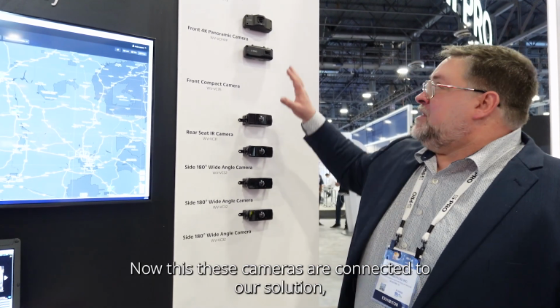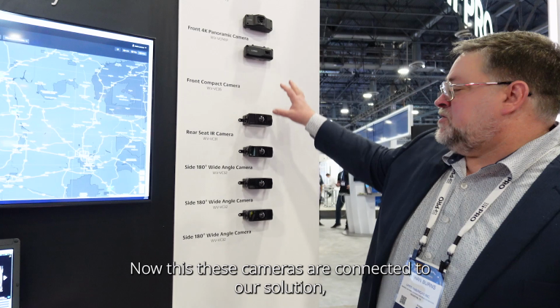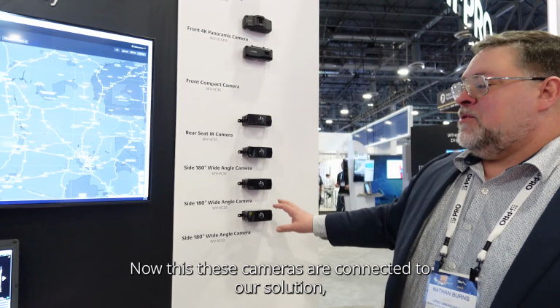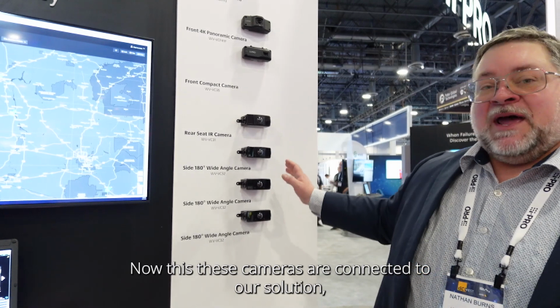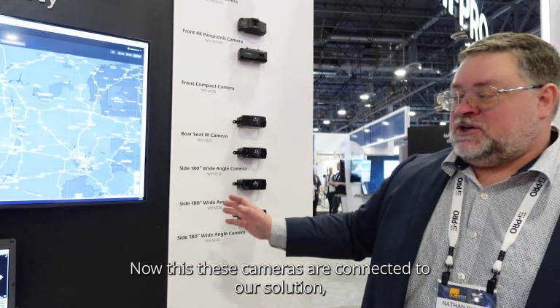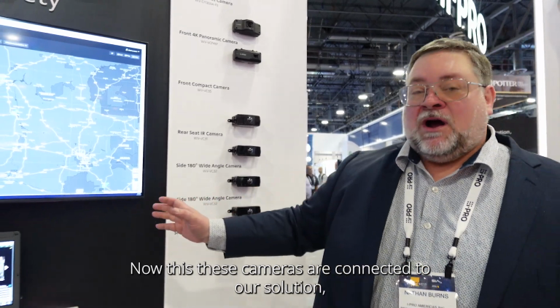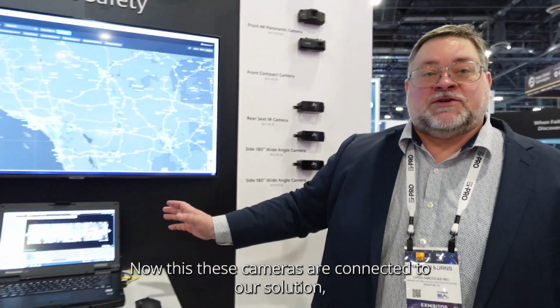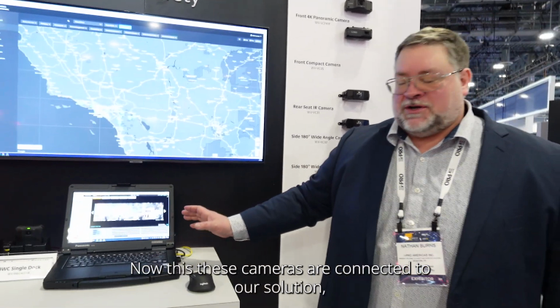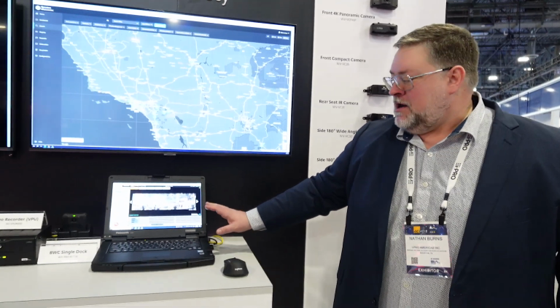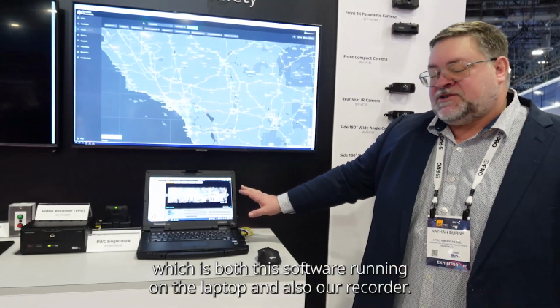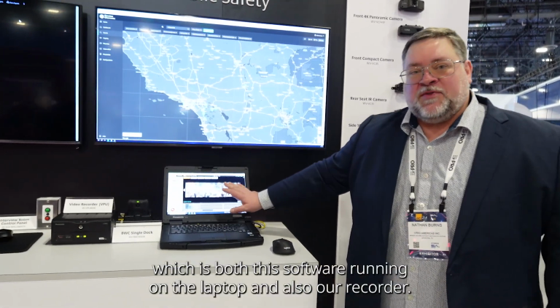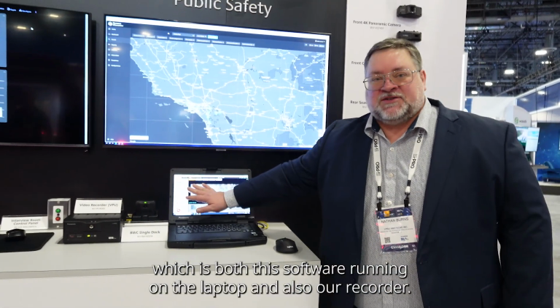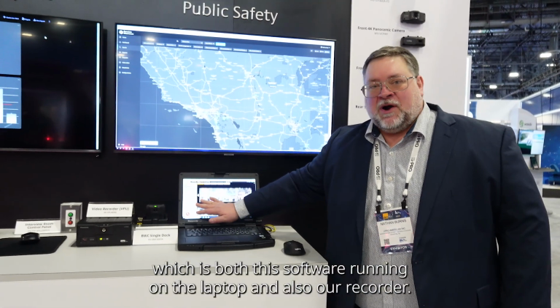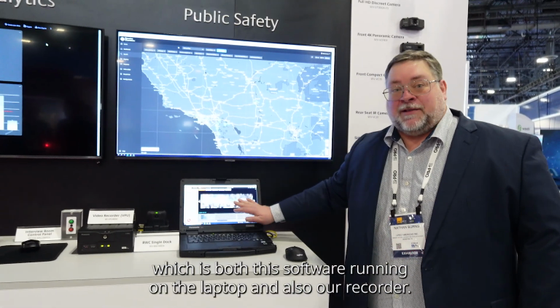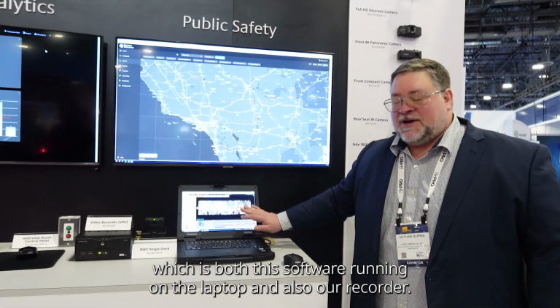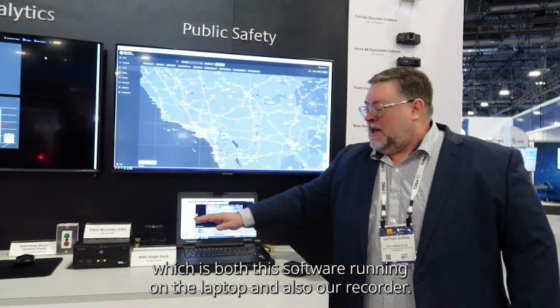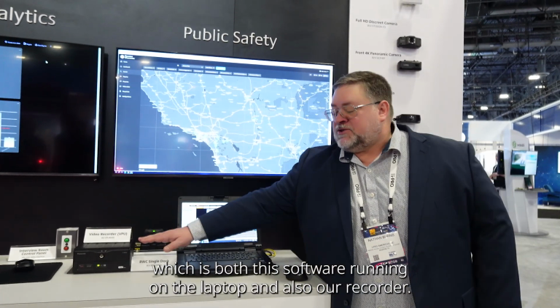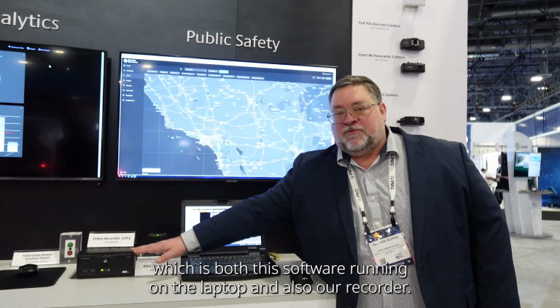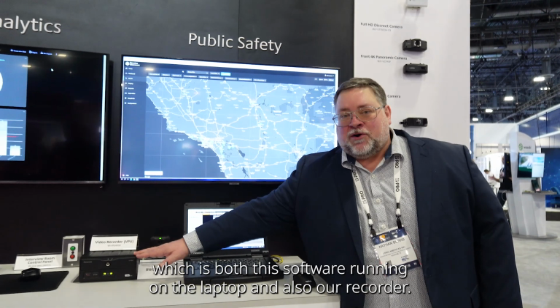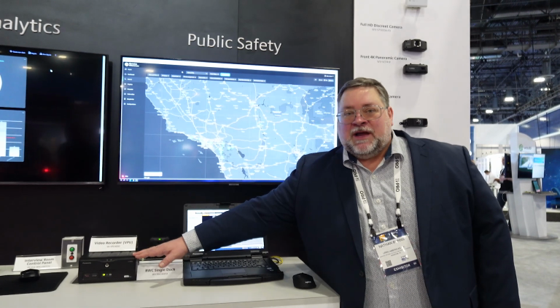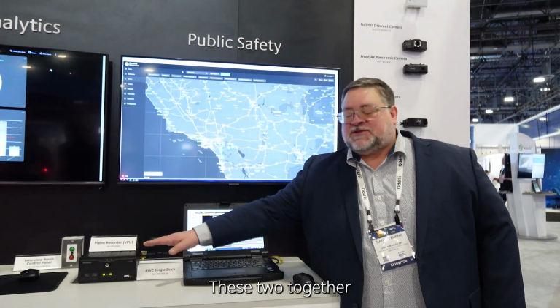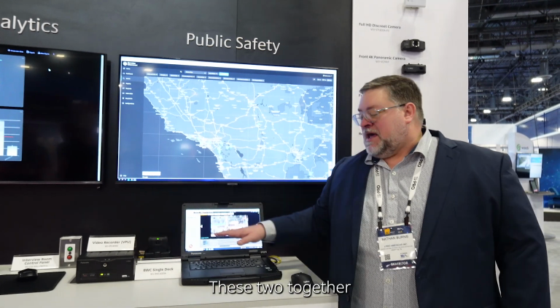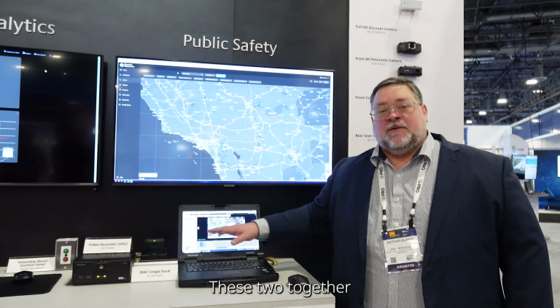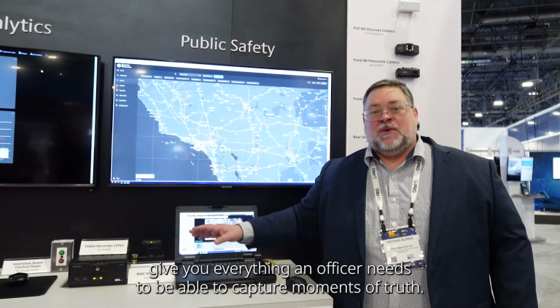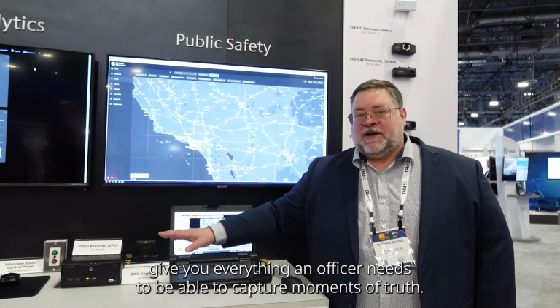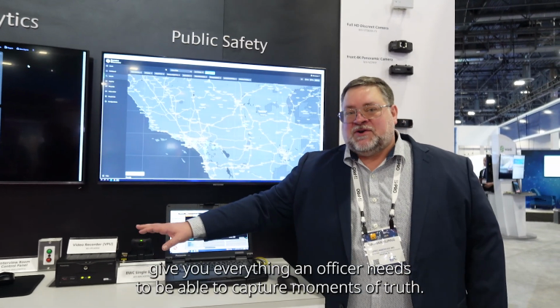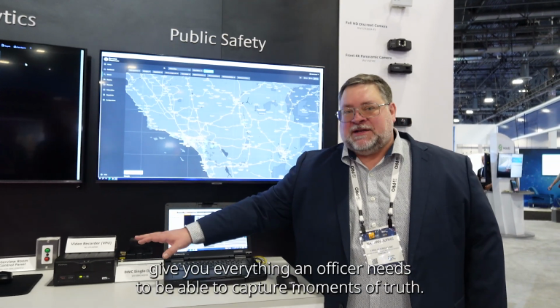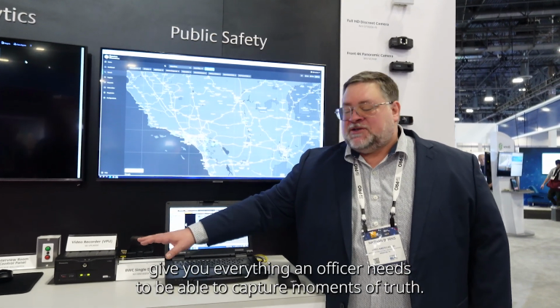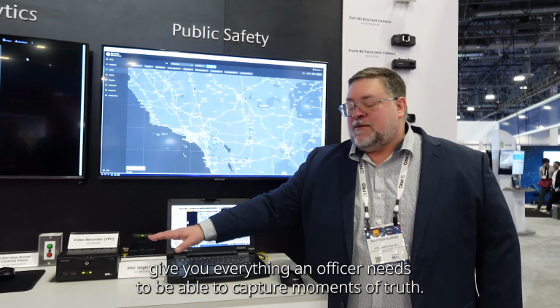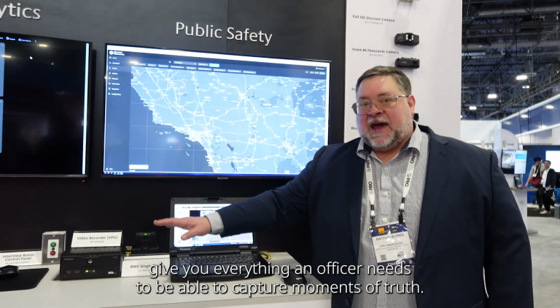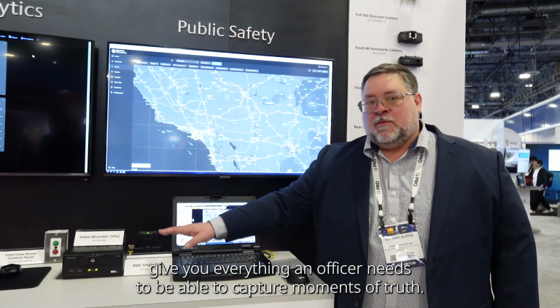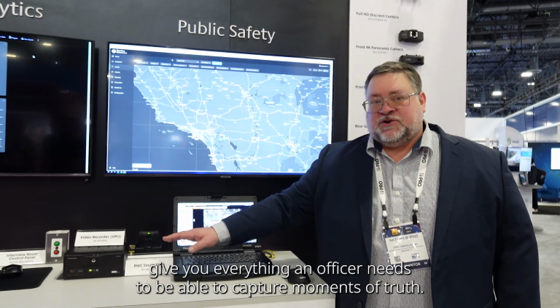These cameras are connected to our solution, which is both this software running on the laptop and also our recorder. These two together give you everything an officer needs to be able to capture moments of truth.